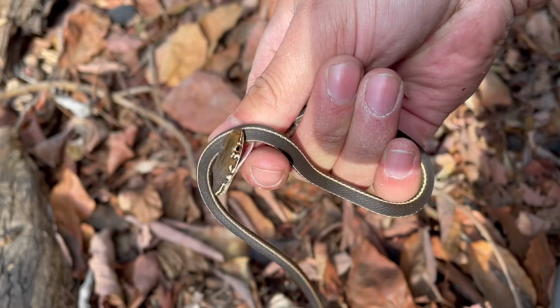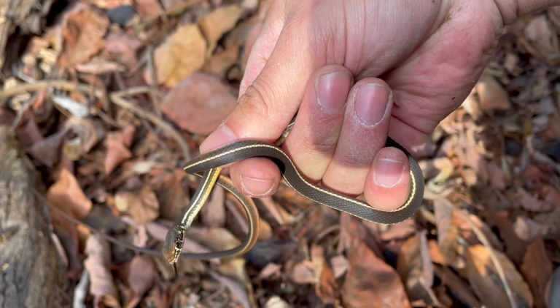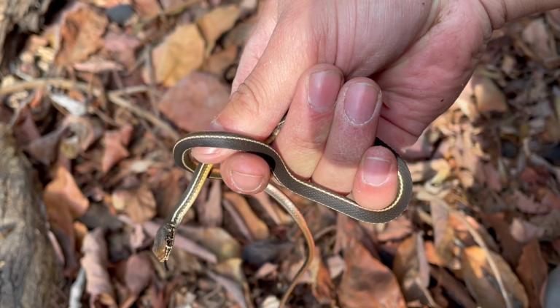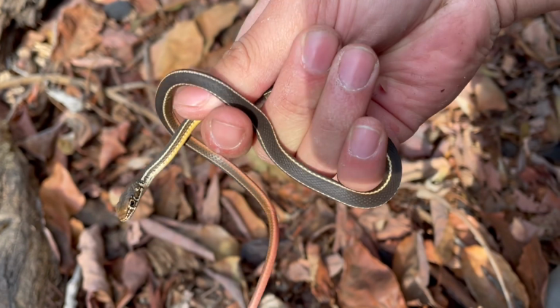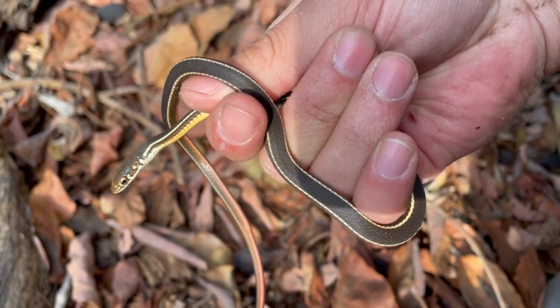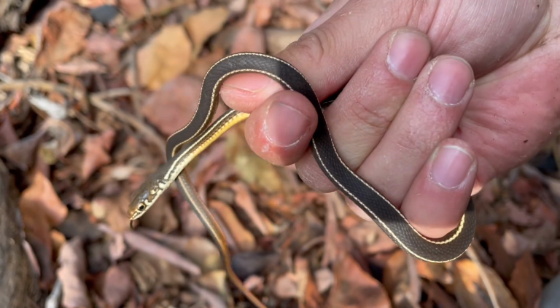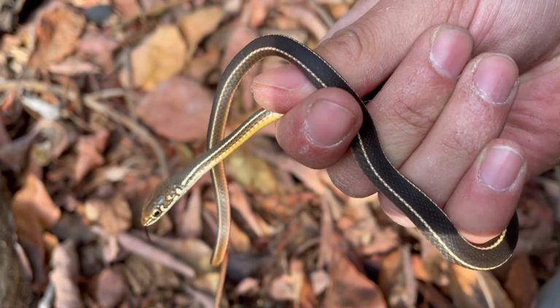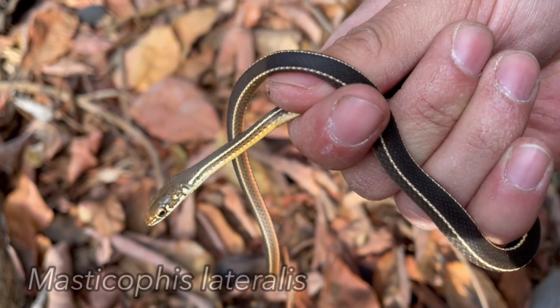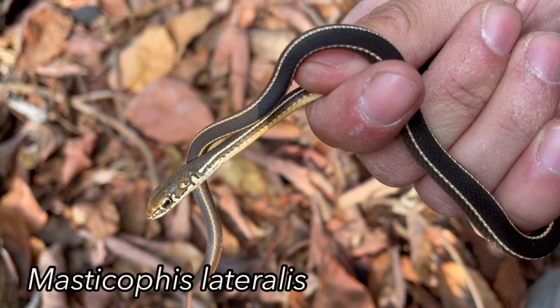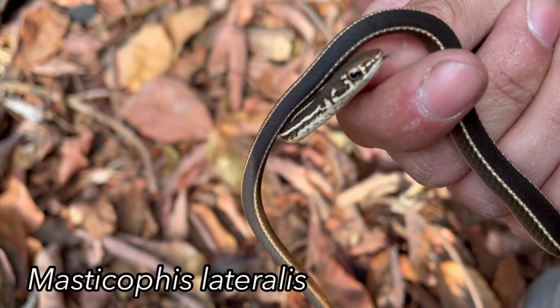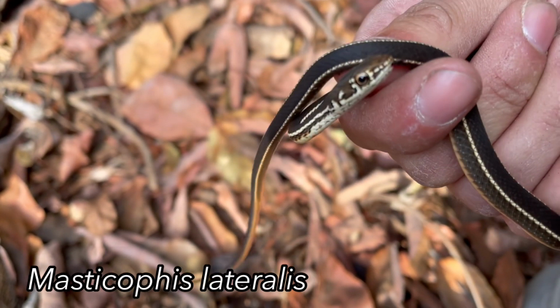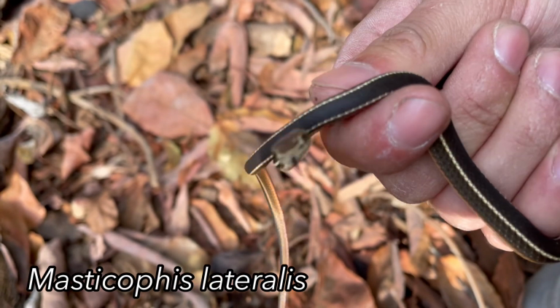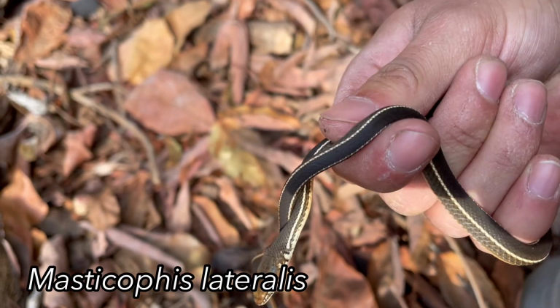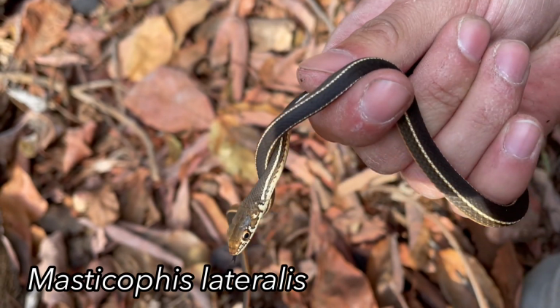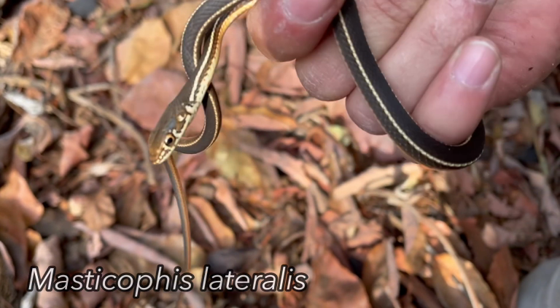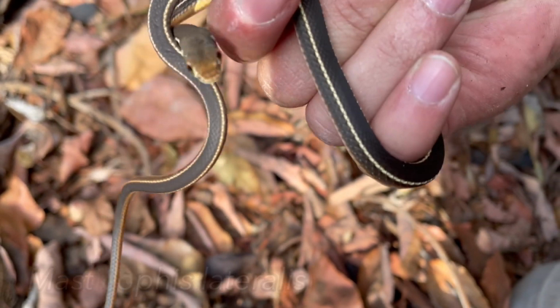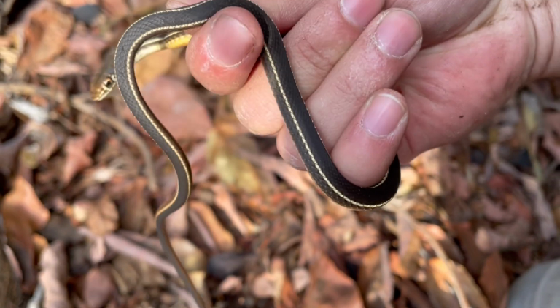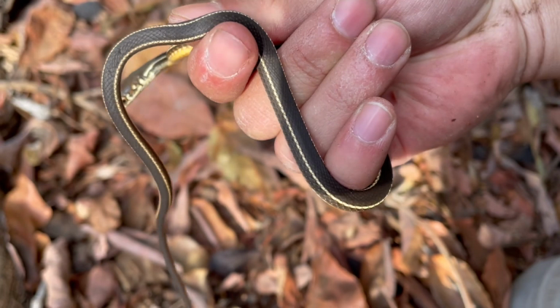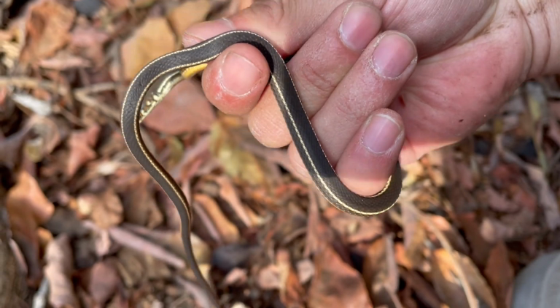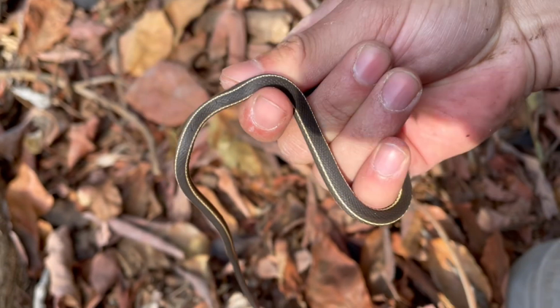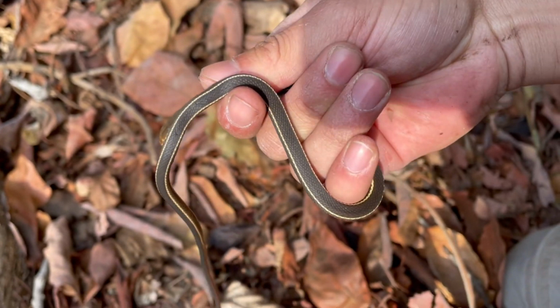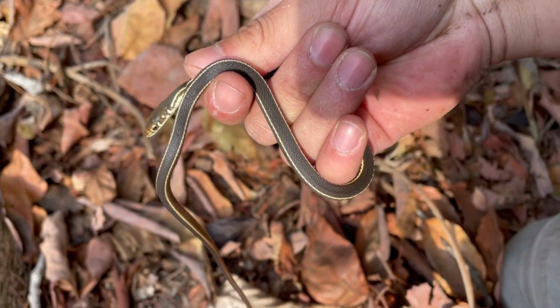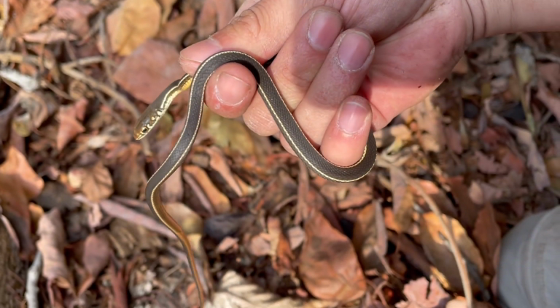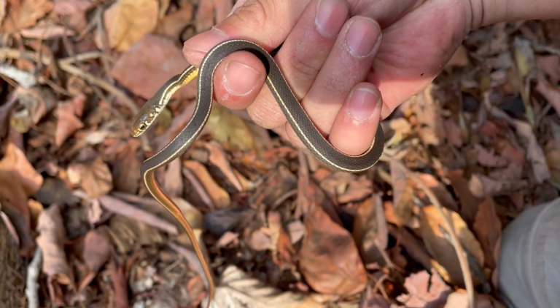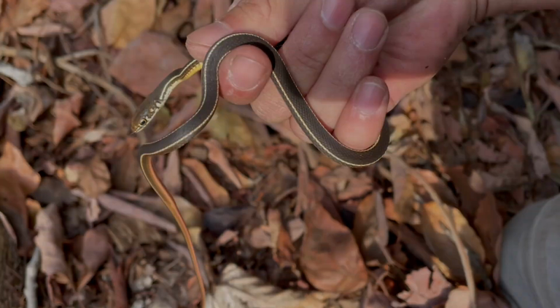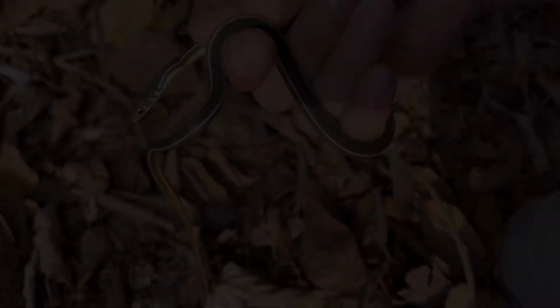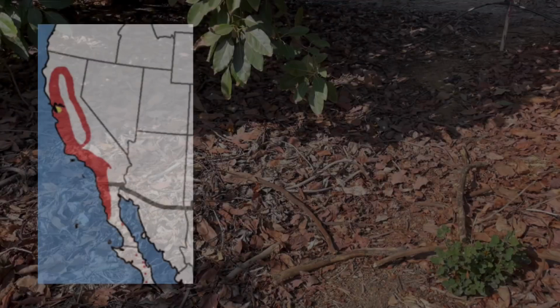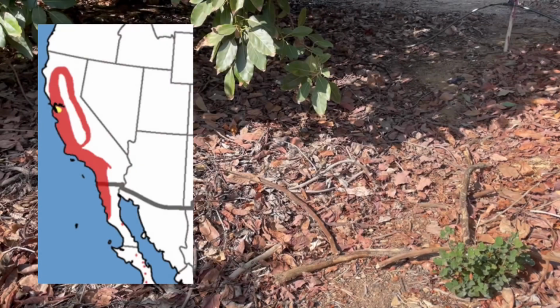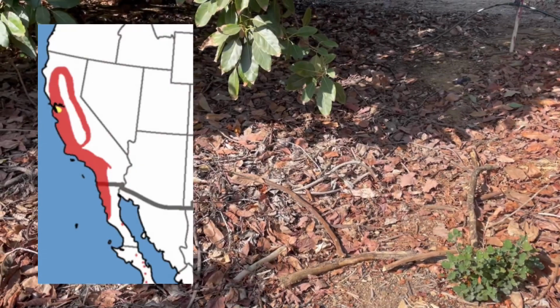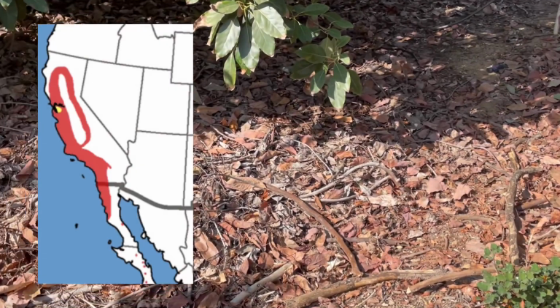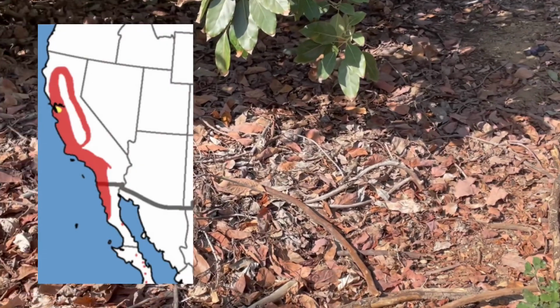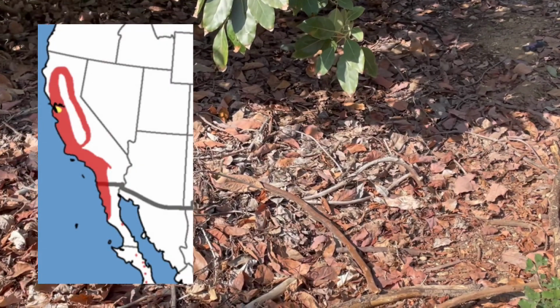Meet the California Striped Racer, Massacophus lateralis. These are a non-venomous colubrid native to western North America, particularly California and parts of Baja Mexico.